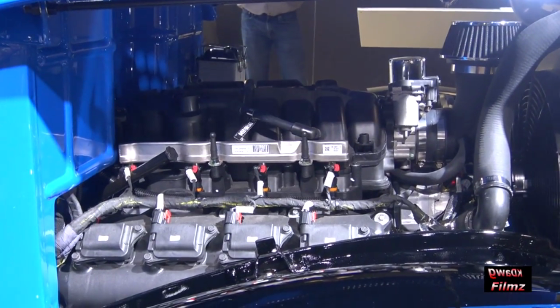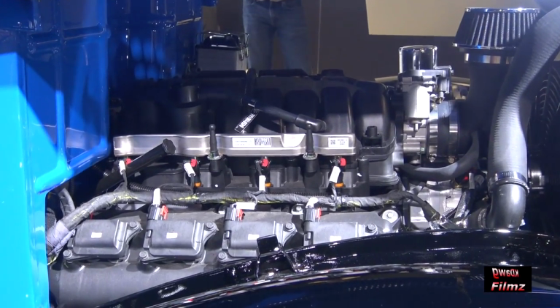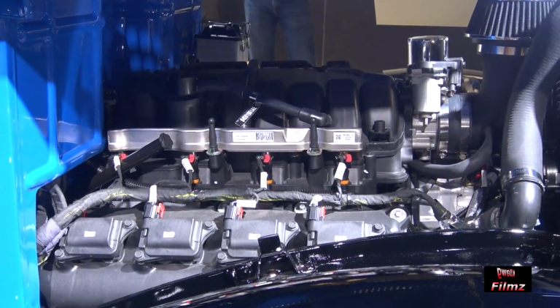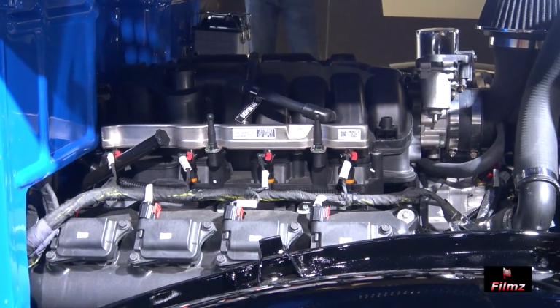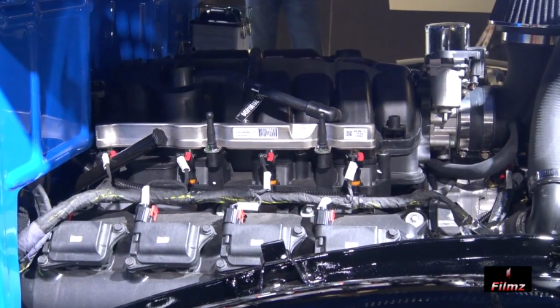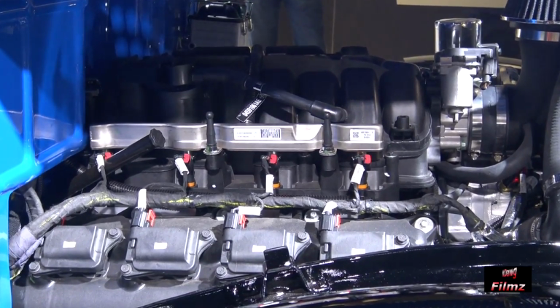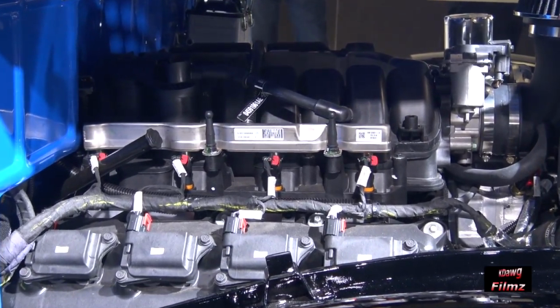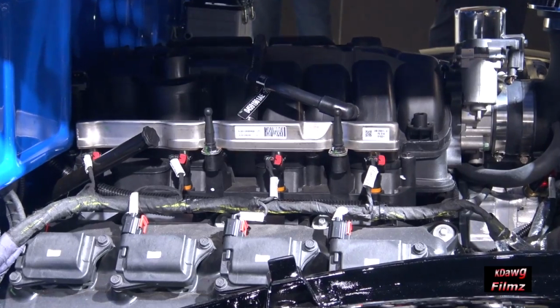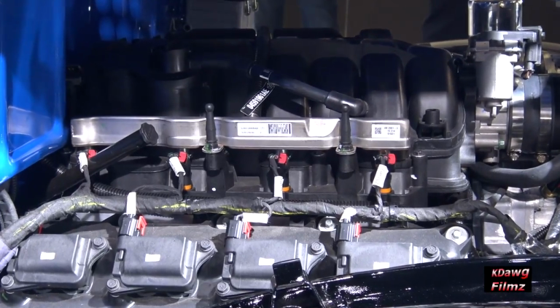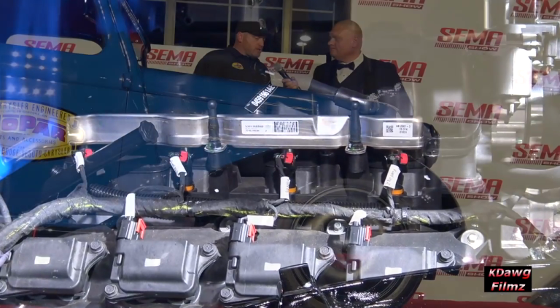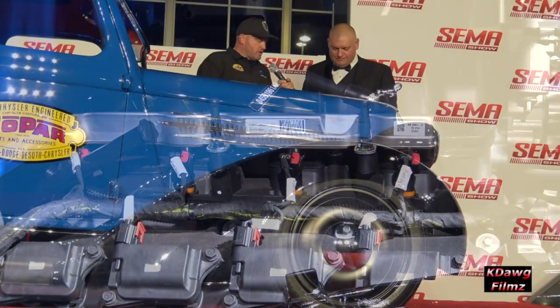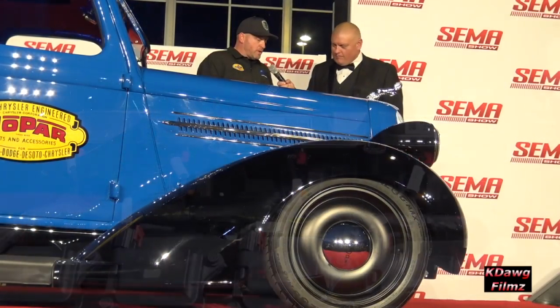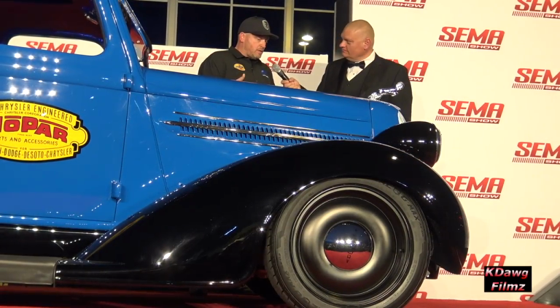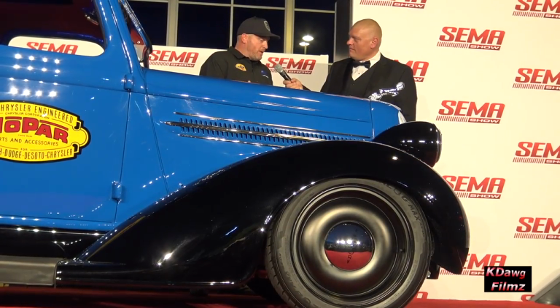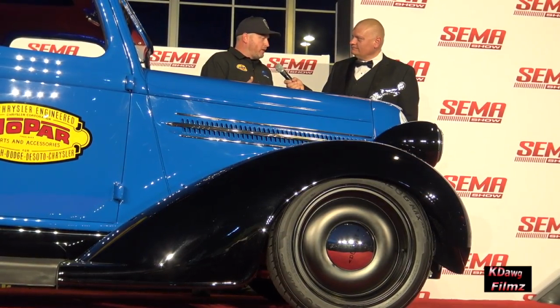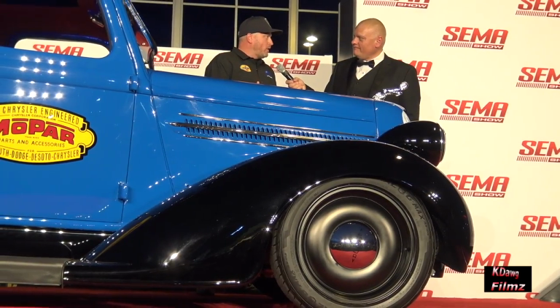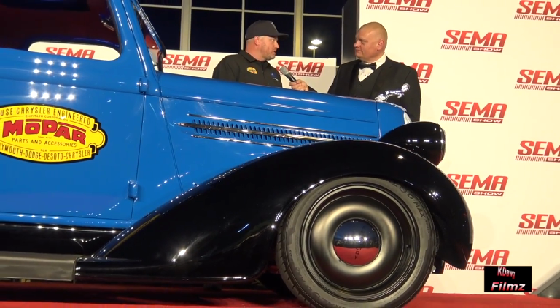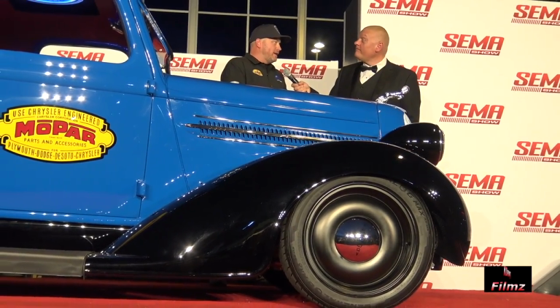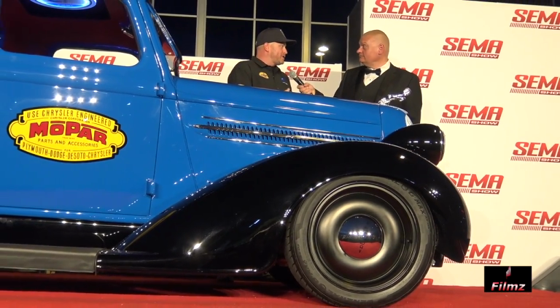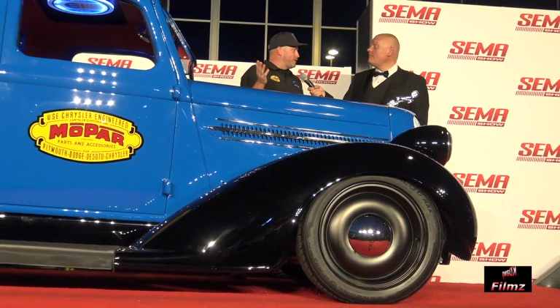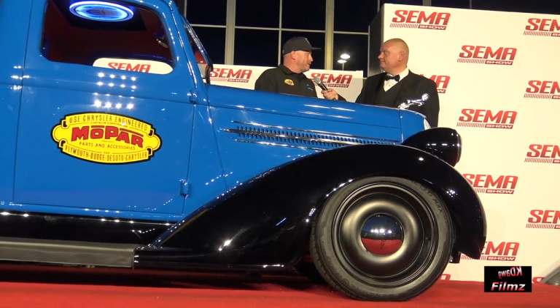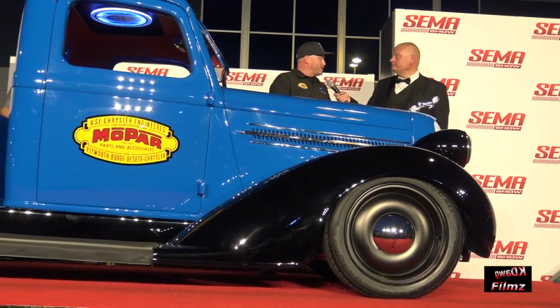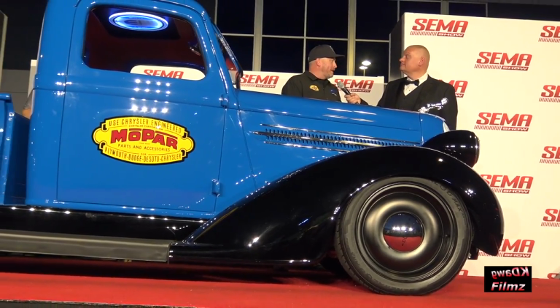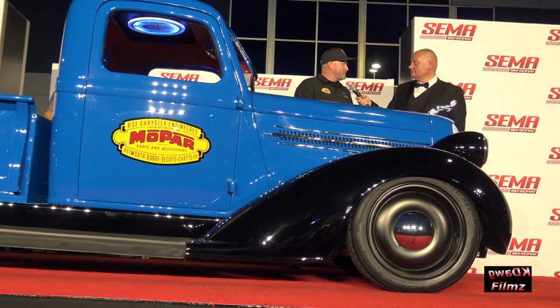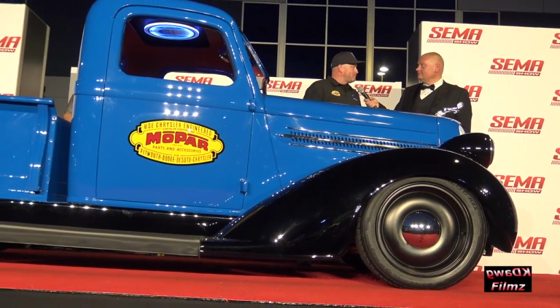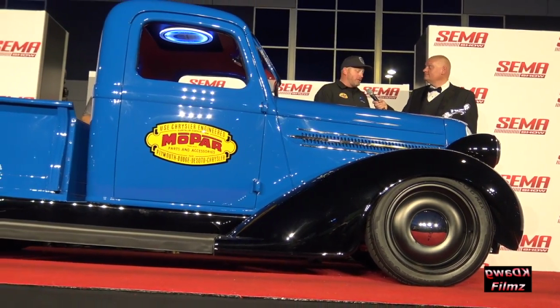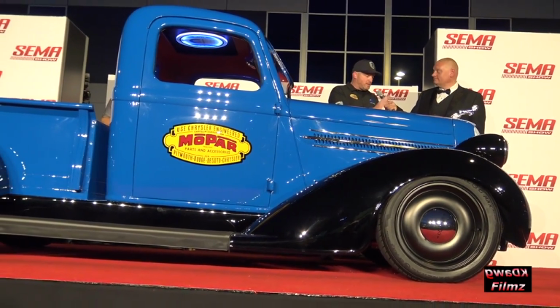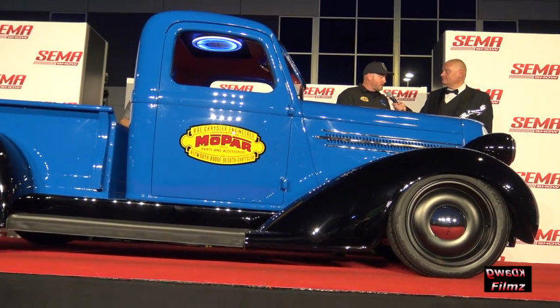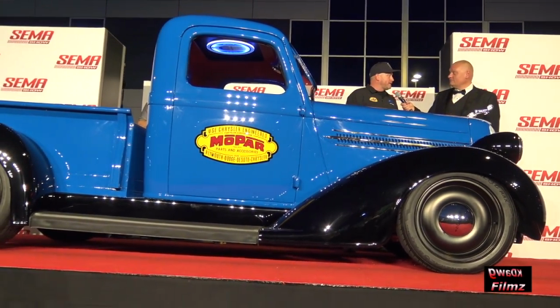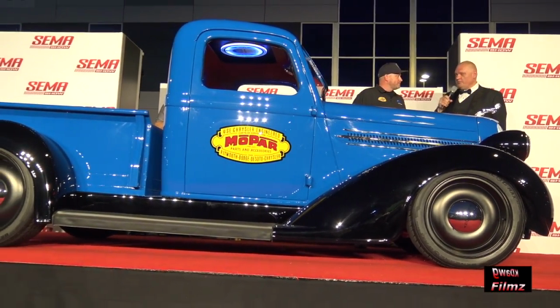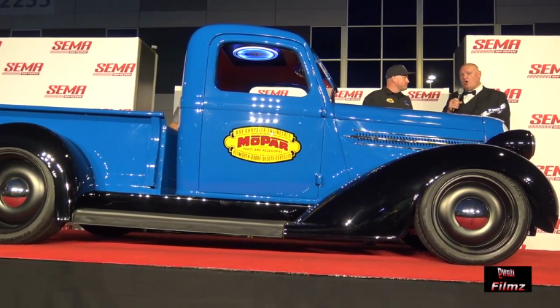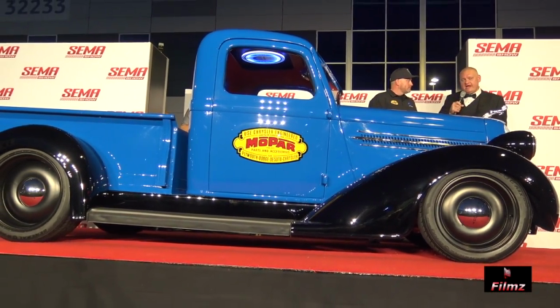Tell me about the chassis on the truck — it sits beautifully. We just started with a couple of mandrel bent frame rails and then it went on the jig from there. Just a complete custom from front to back, we built the whole thing.